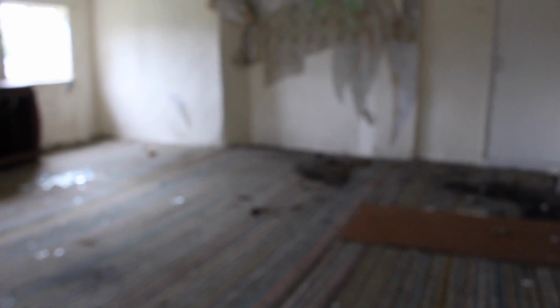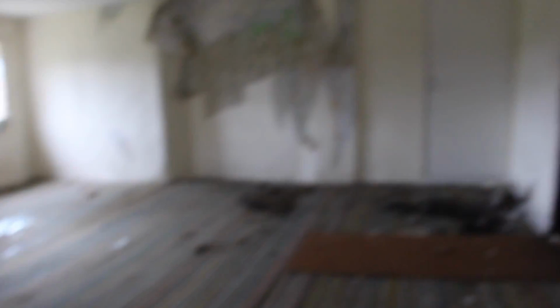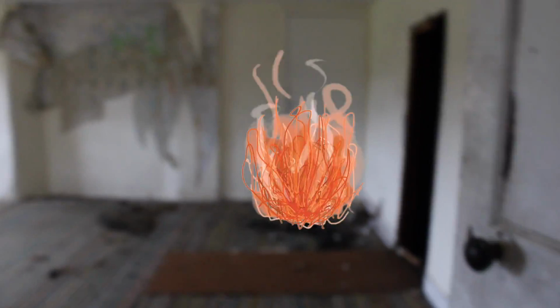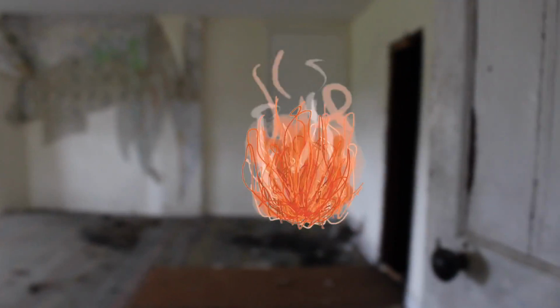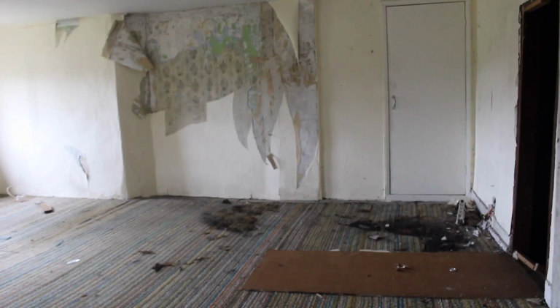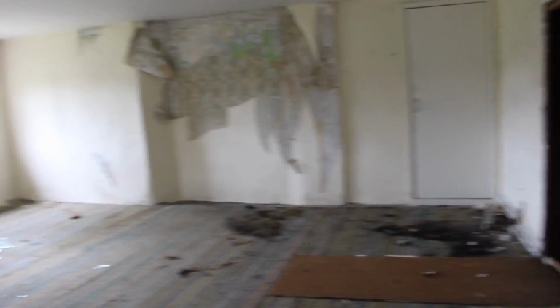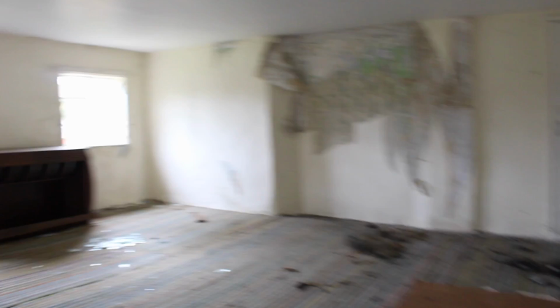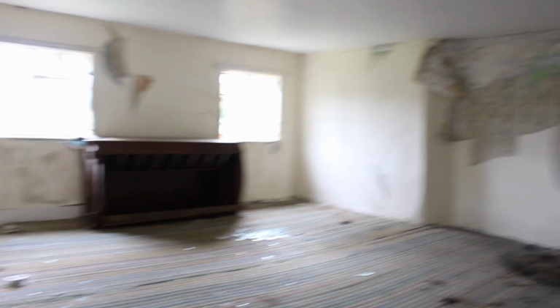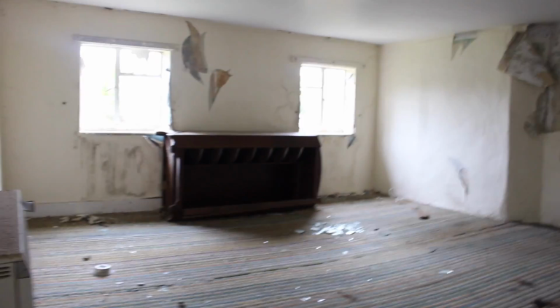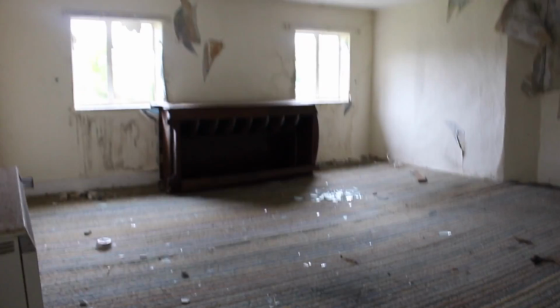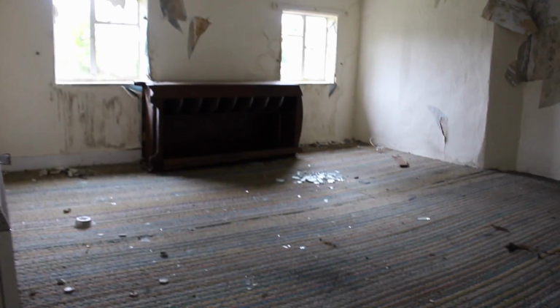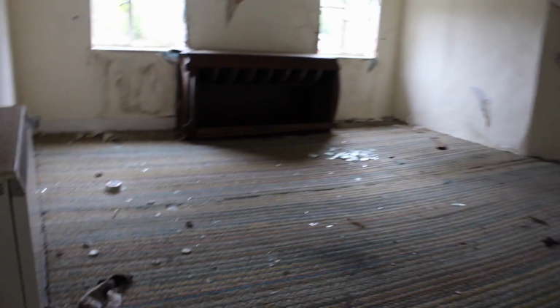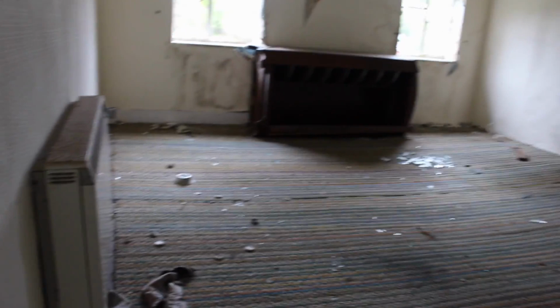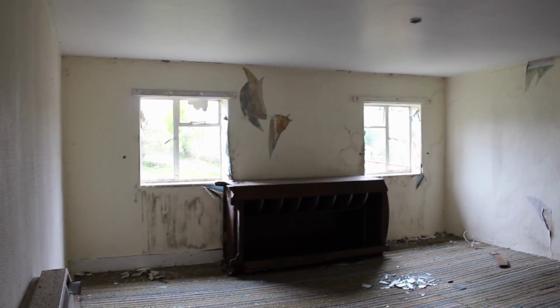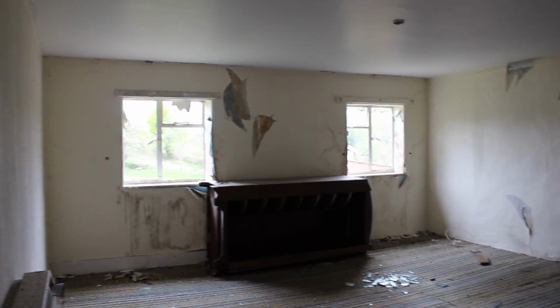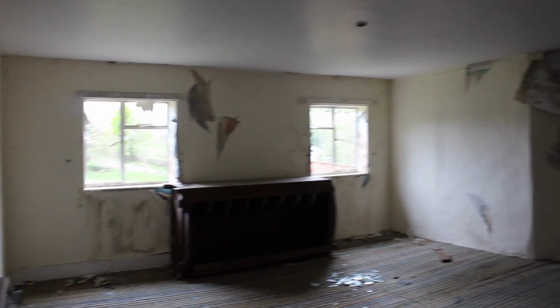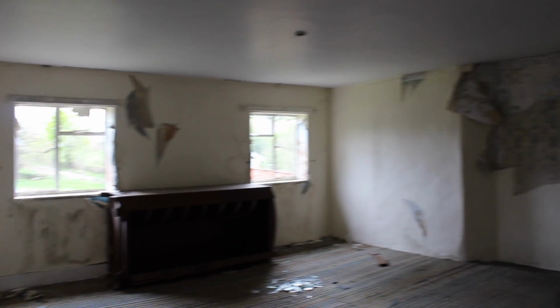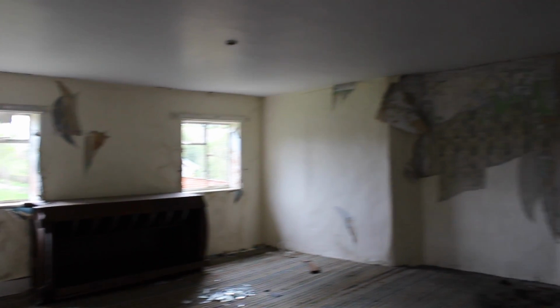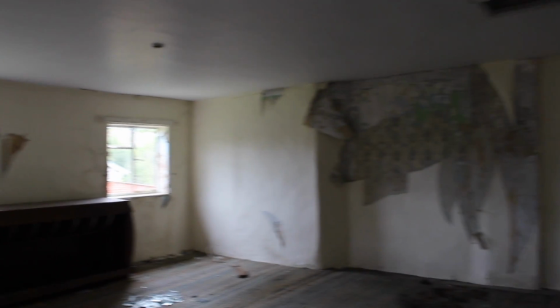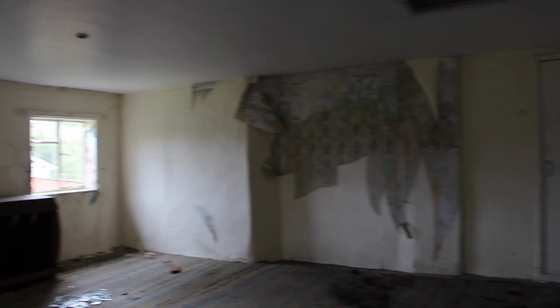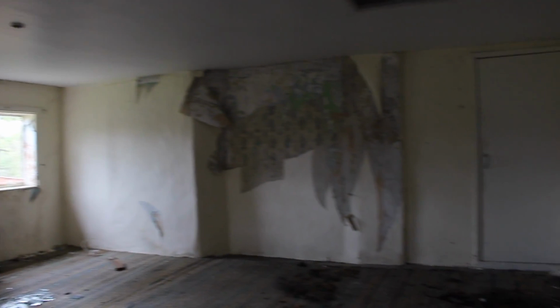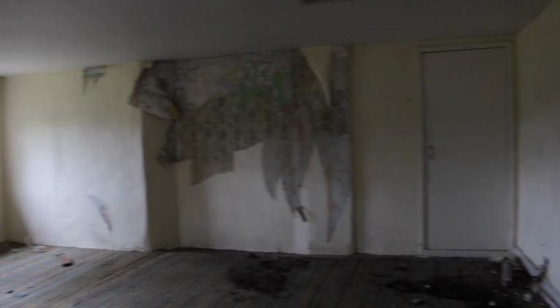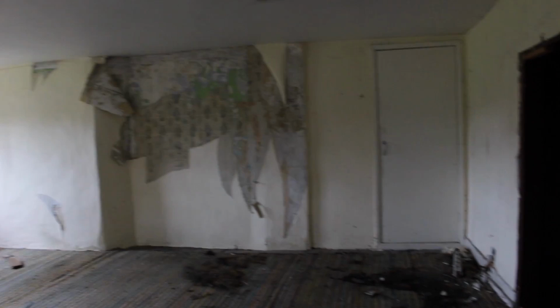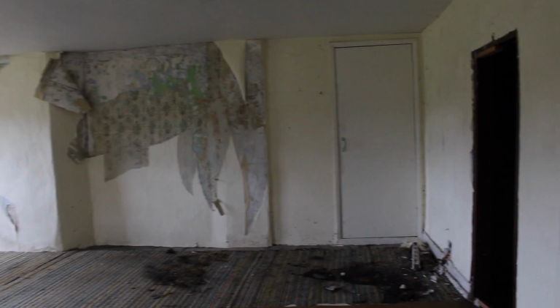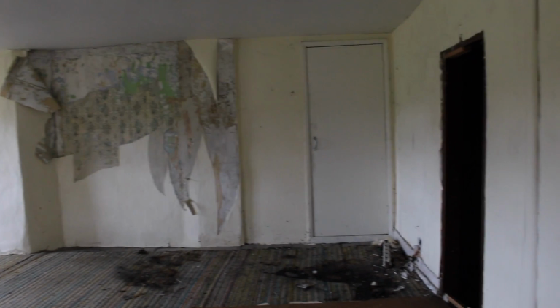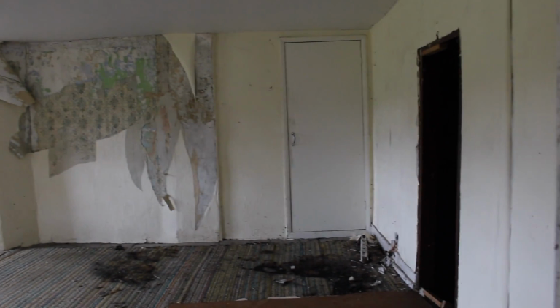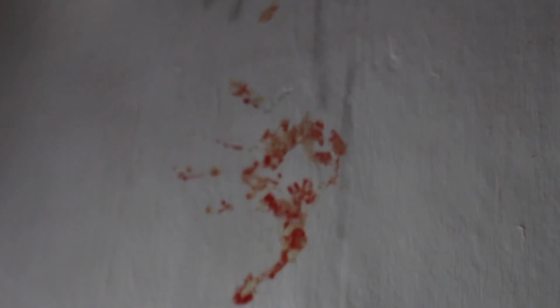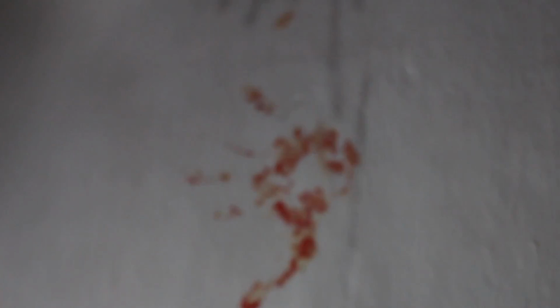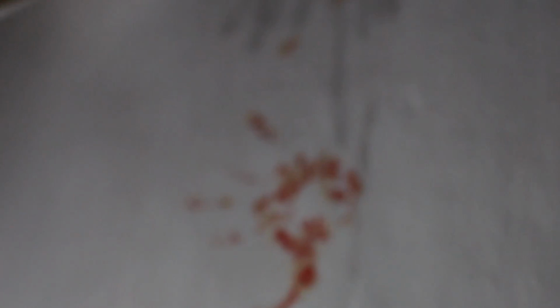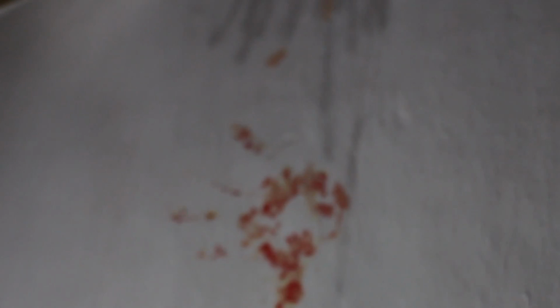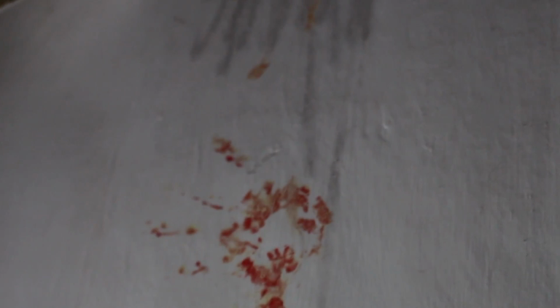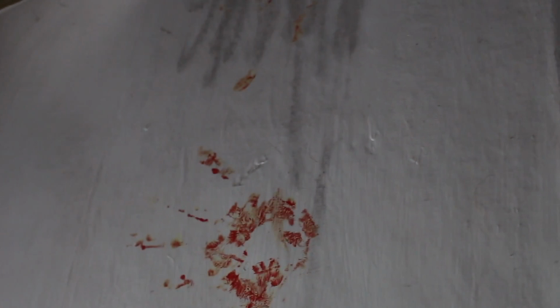It looks like there was a fire. Coming here with the Polaroid was a really cool idea.